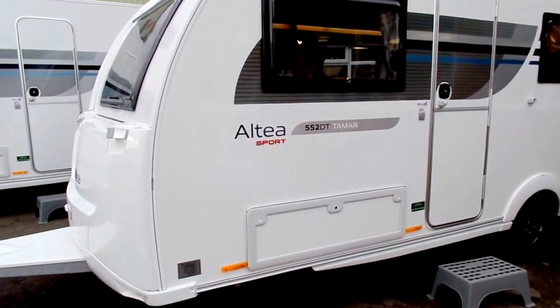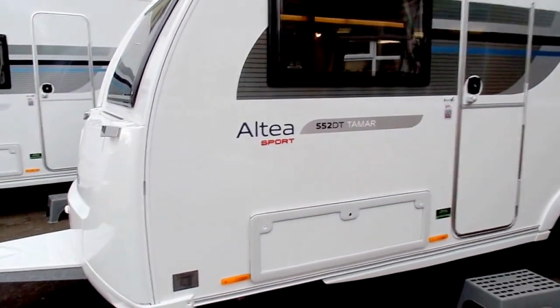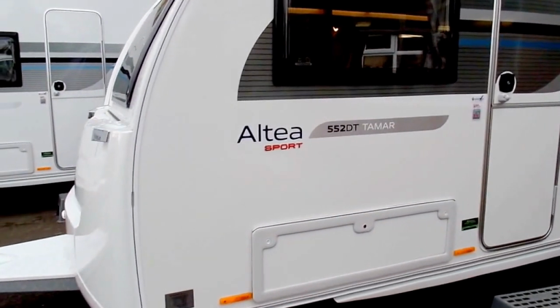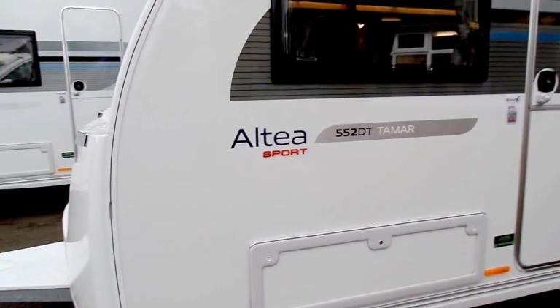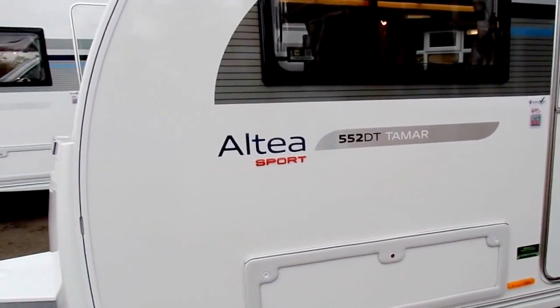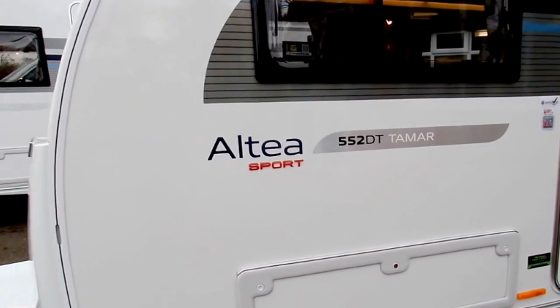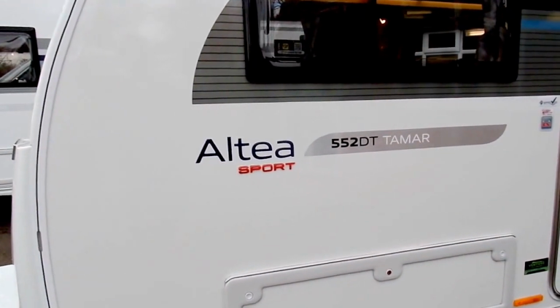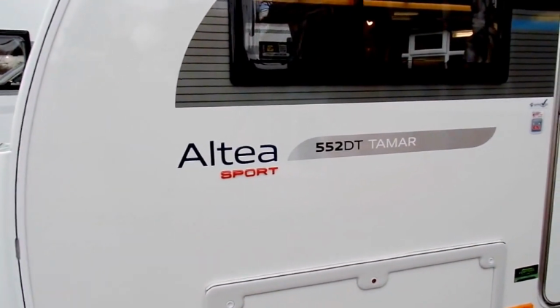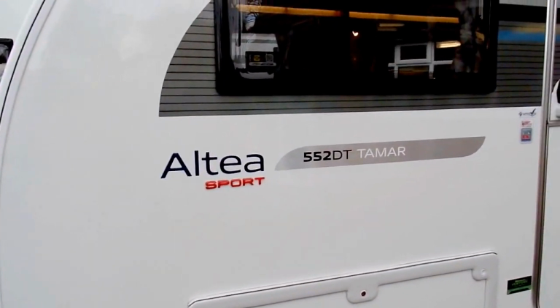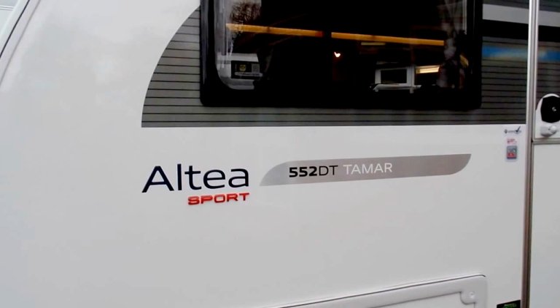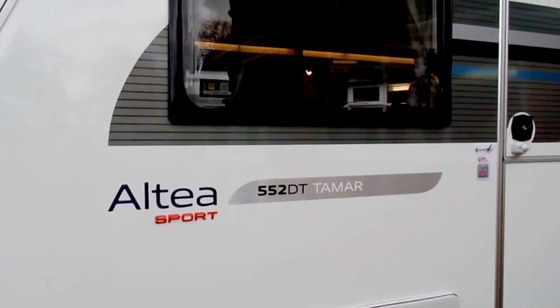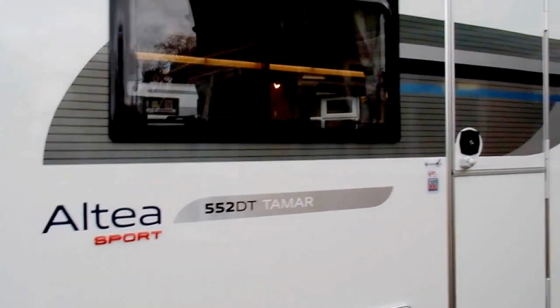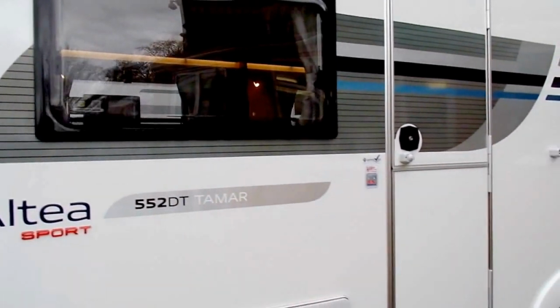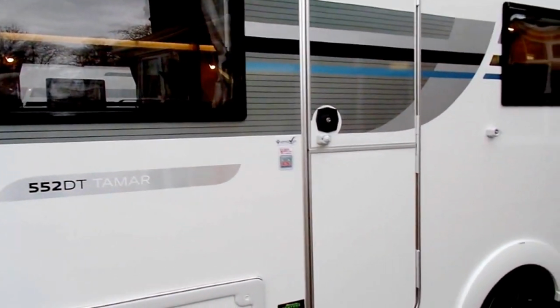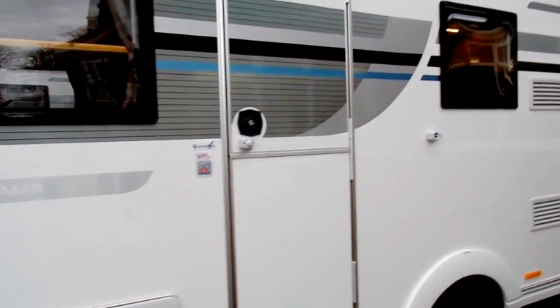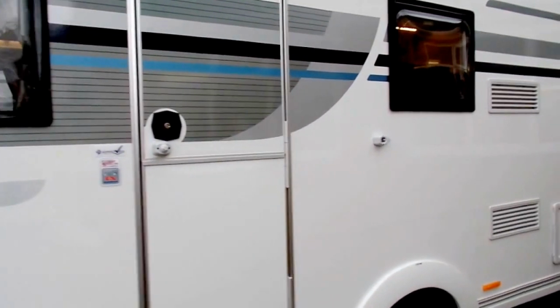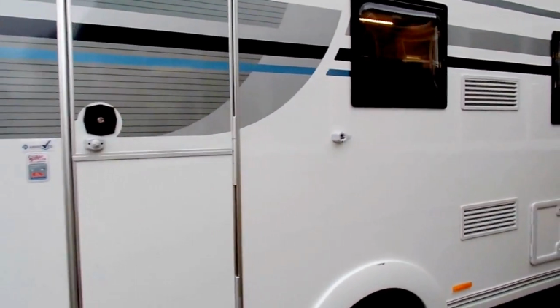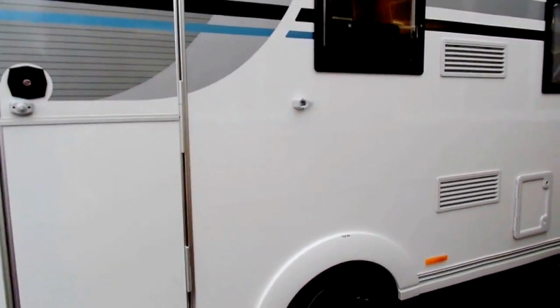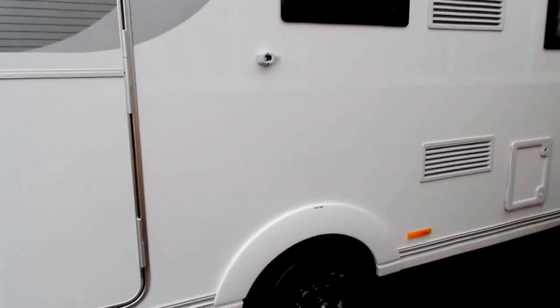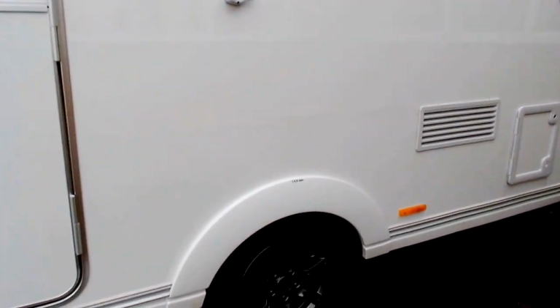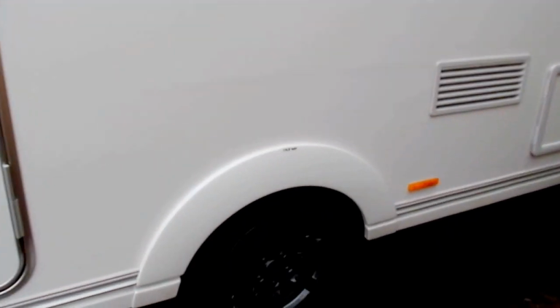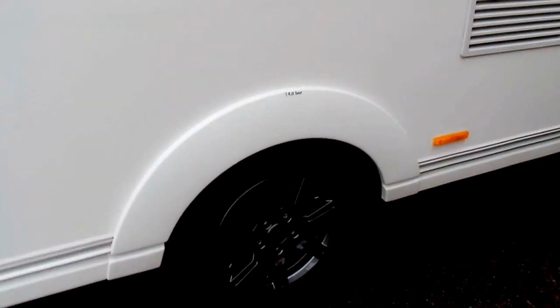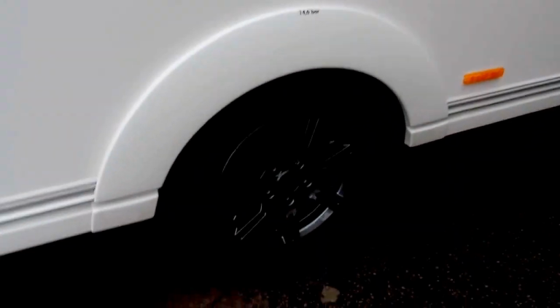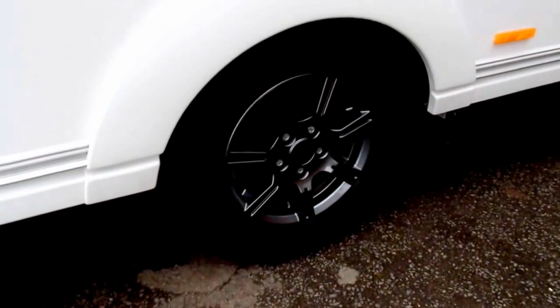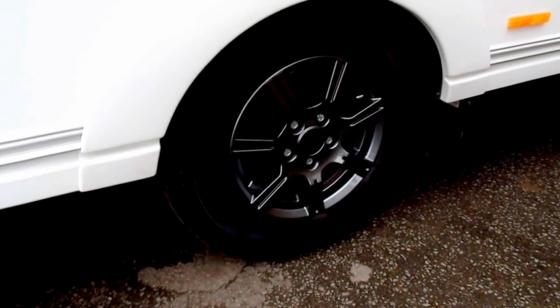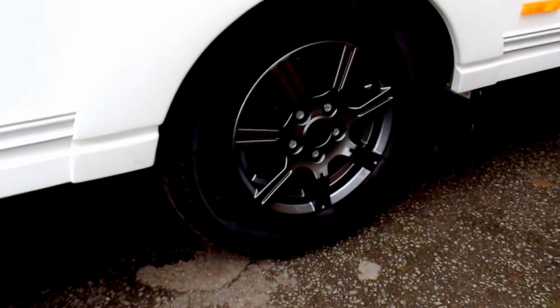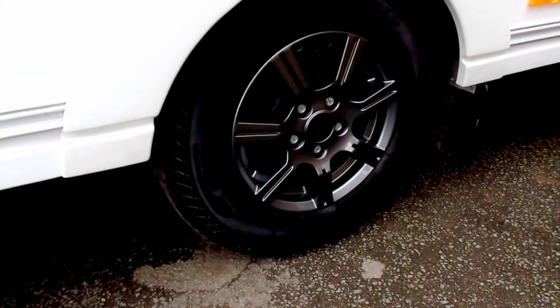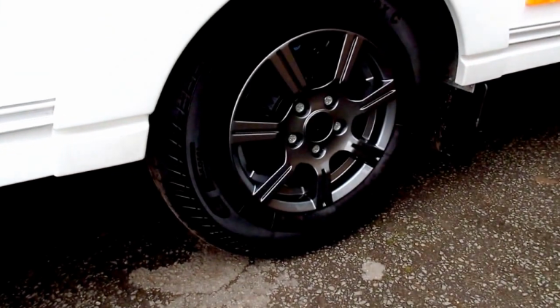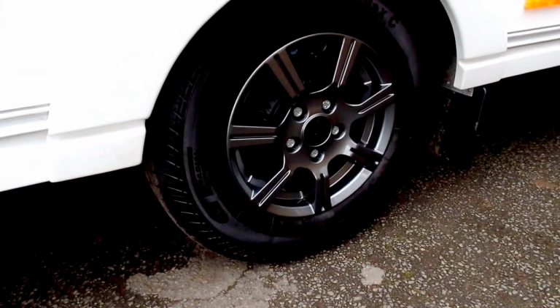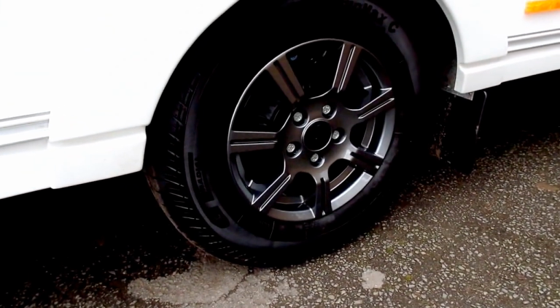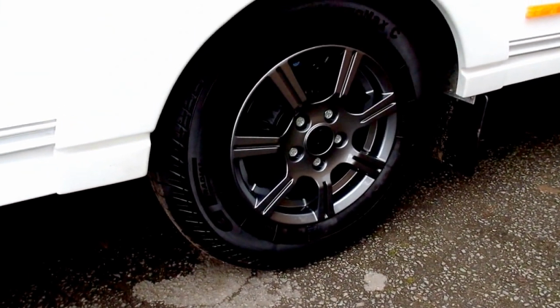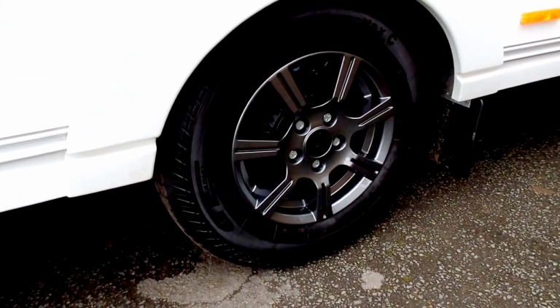On the outside we've added a nice little Sport logo with the contrasting red against the grey and the blue of the normal decals. Down here we have the Raptor alloy wheels which are in a nice dark grey and they're high gloss.